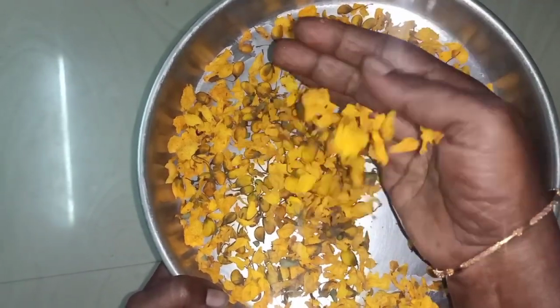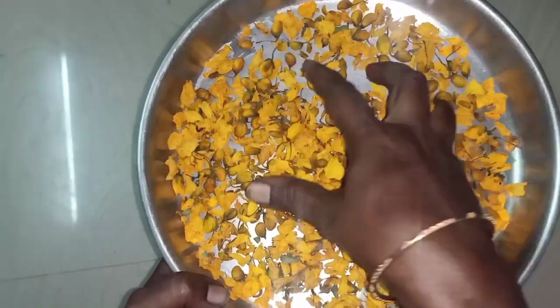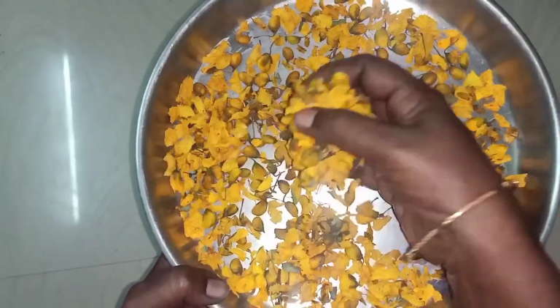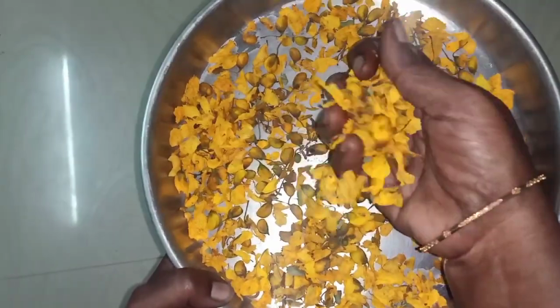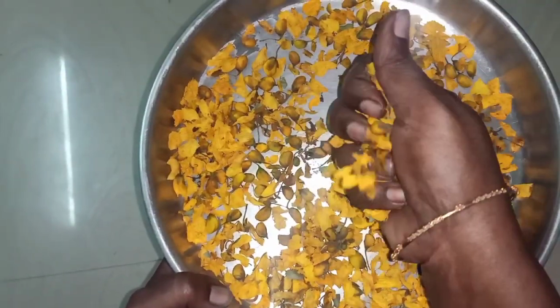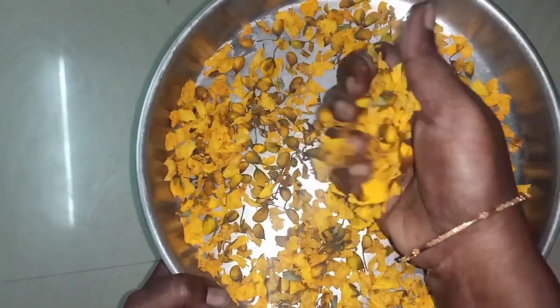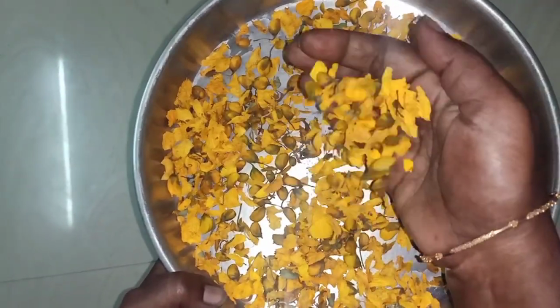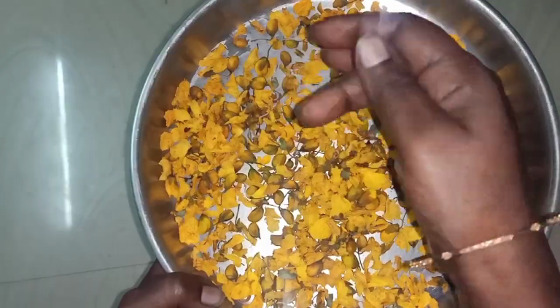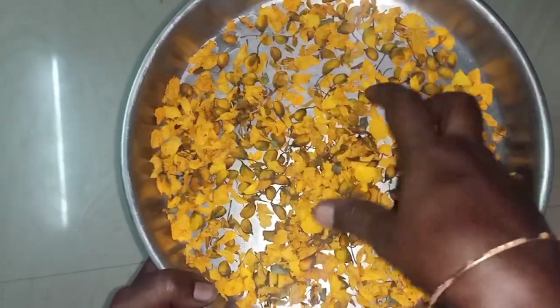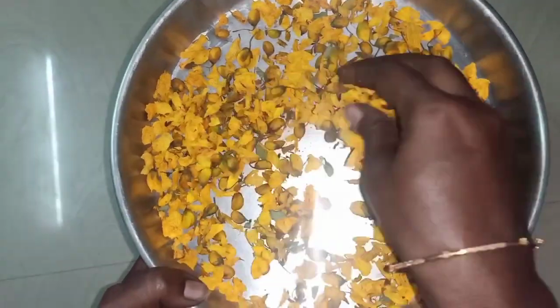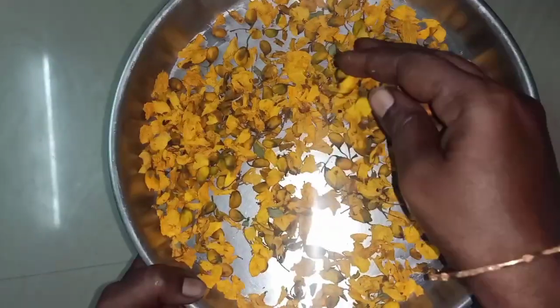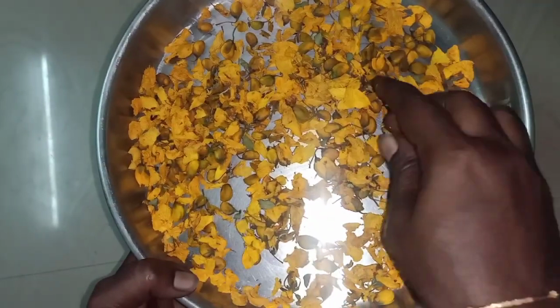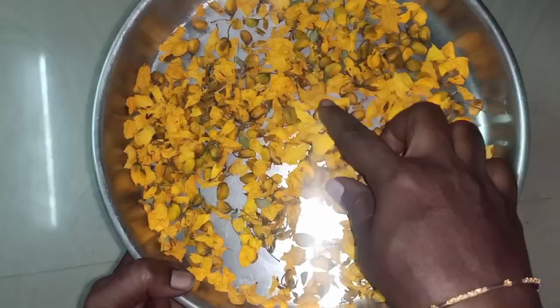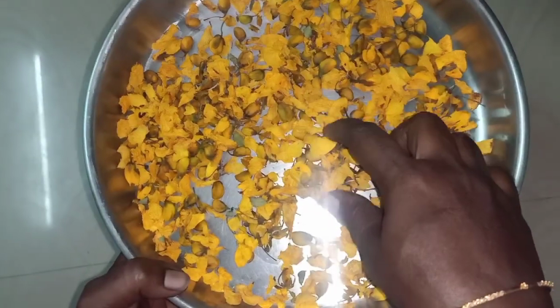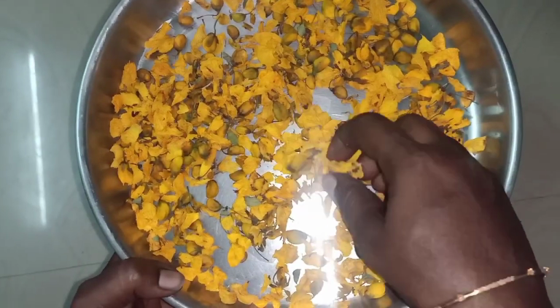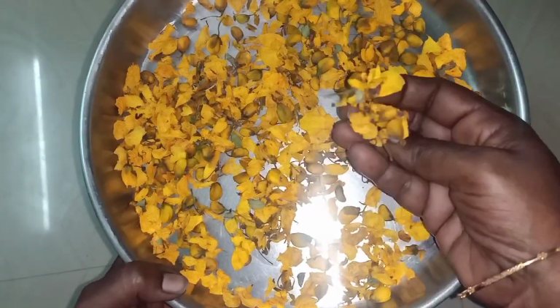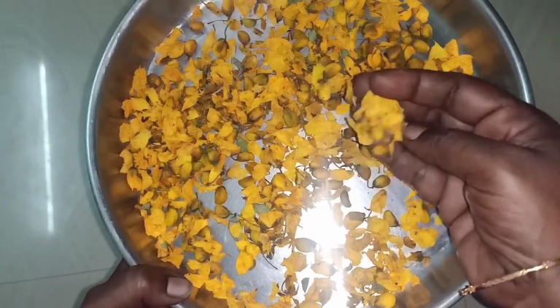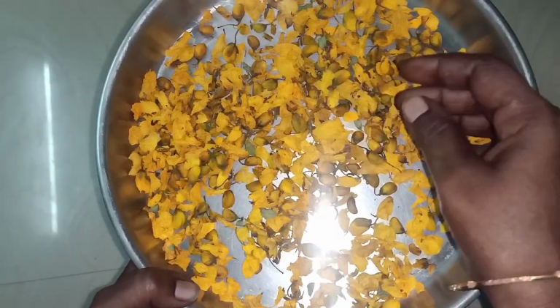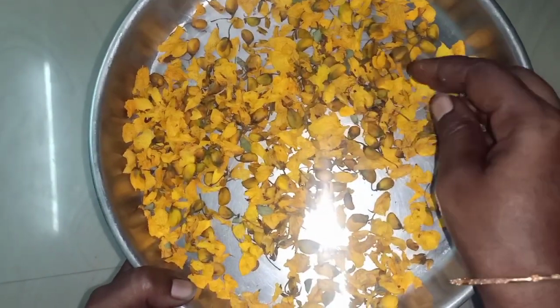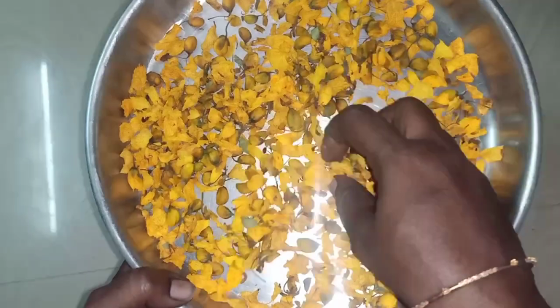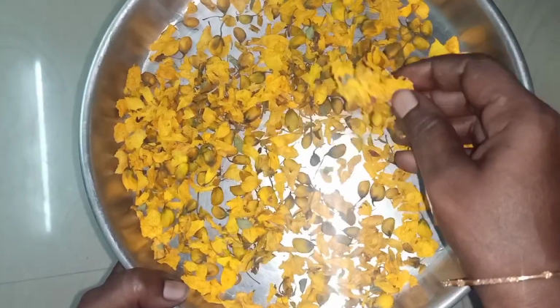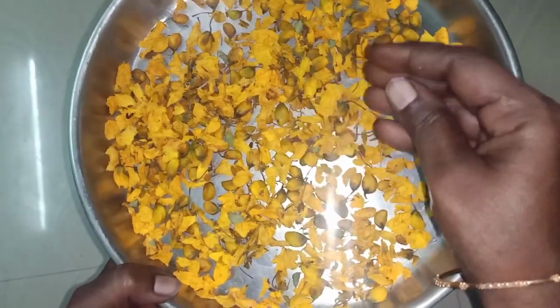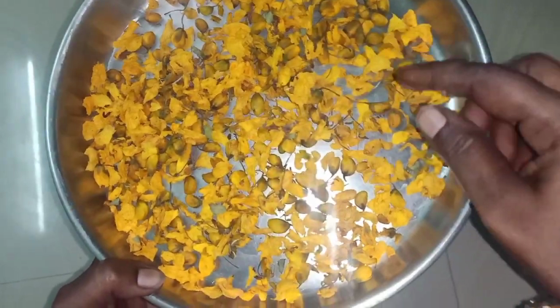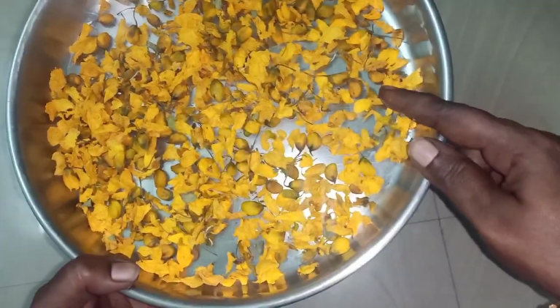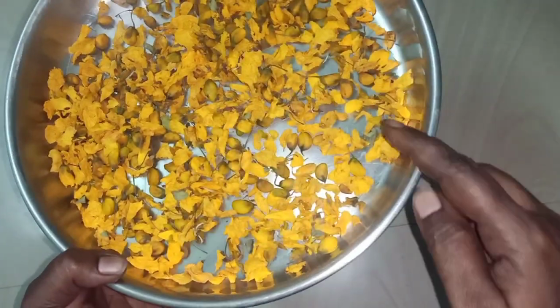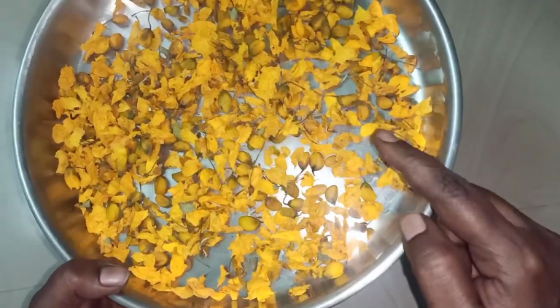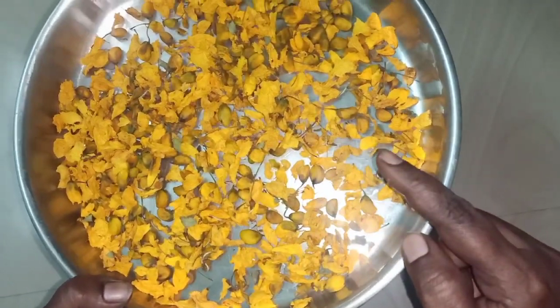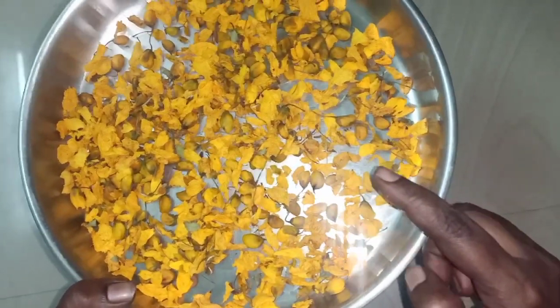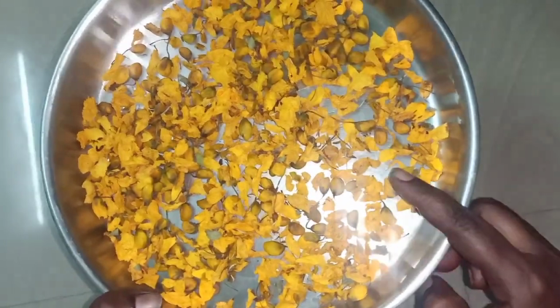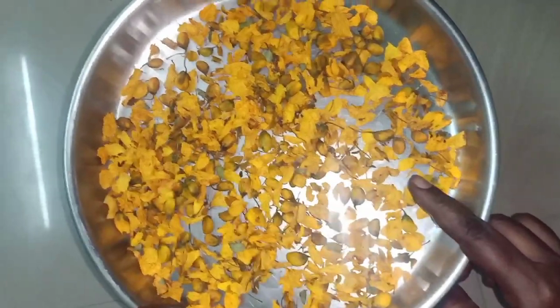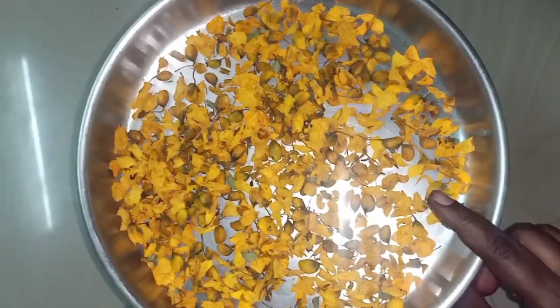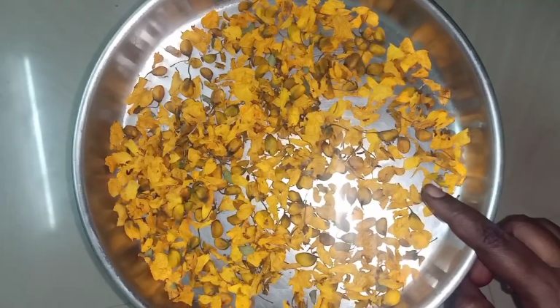Look at how it is. This is nice. Let's see how it is.